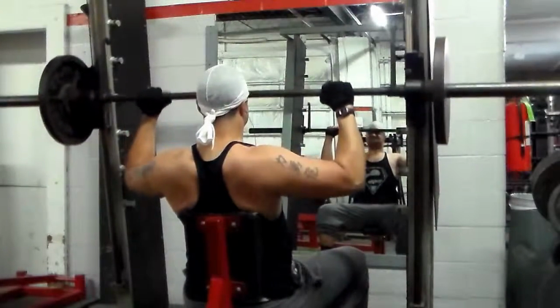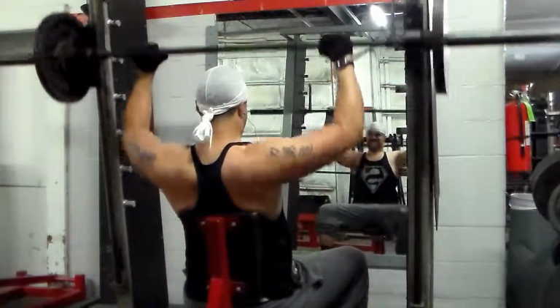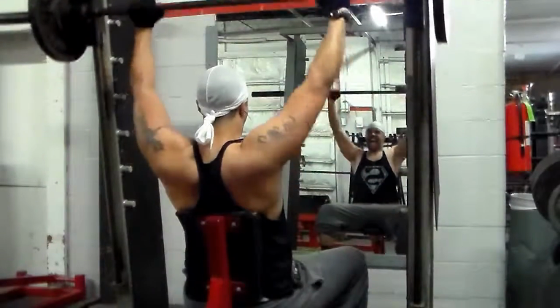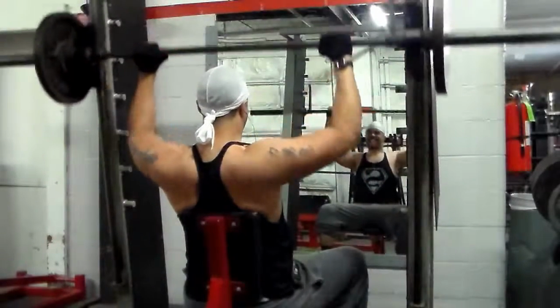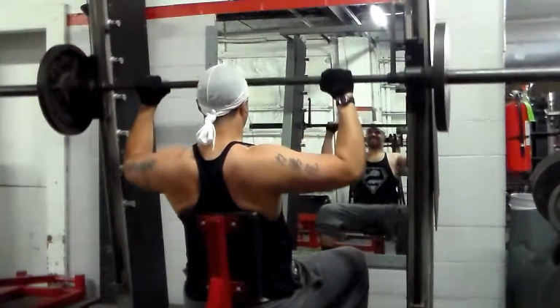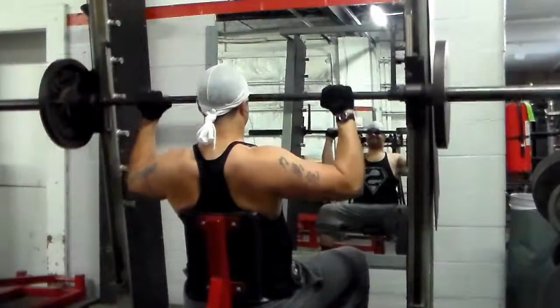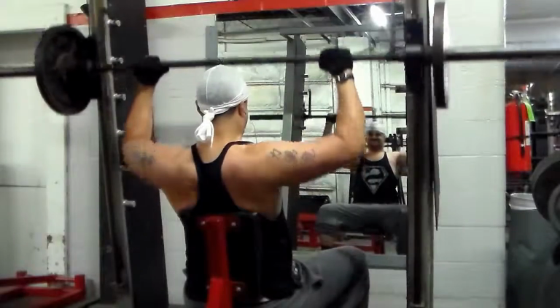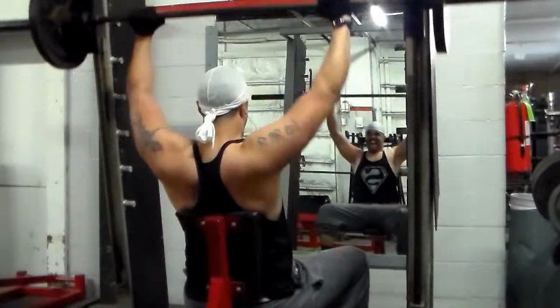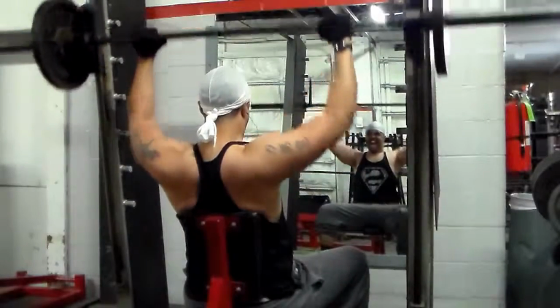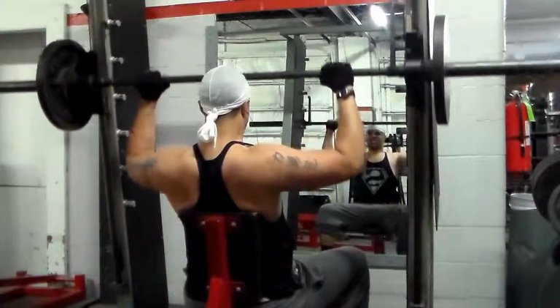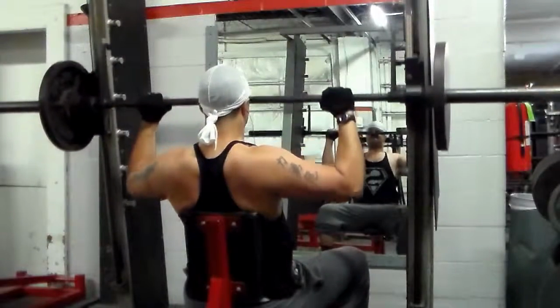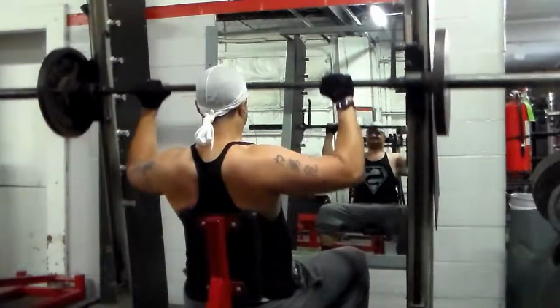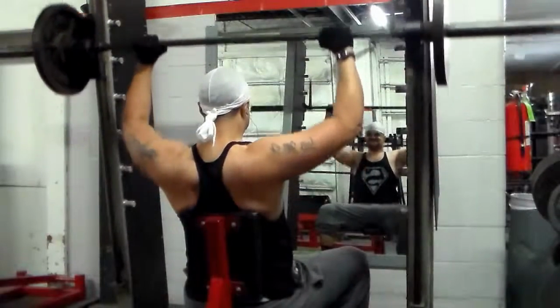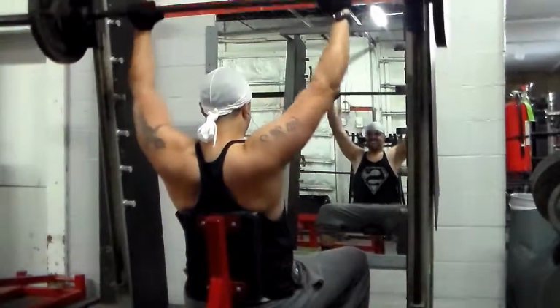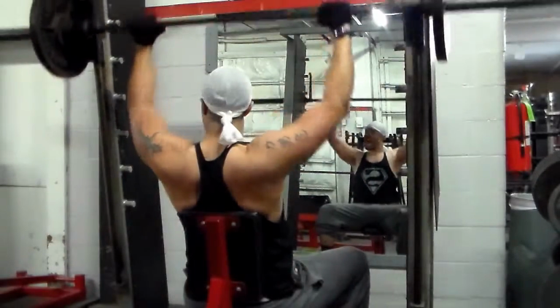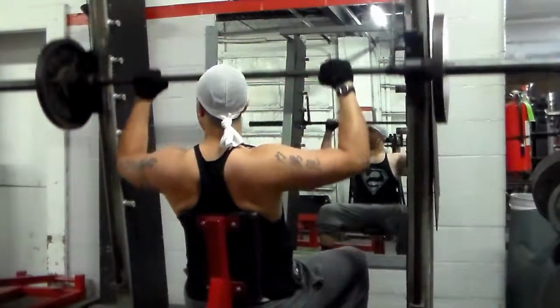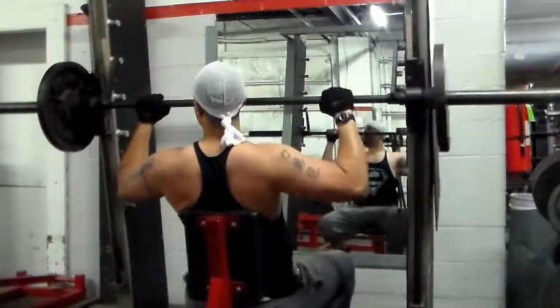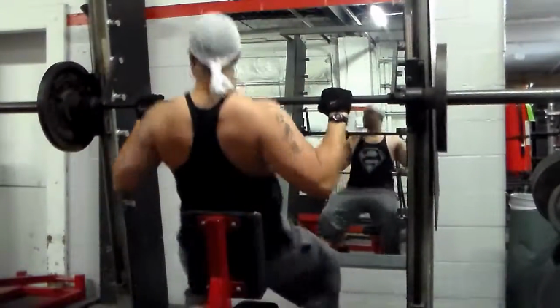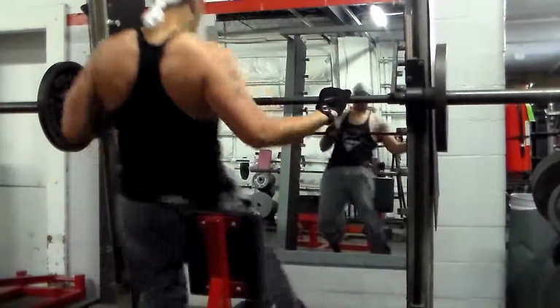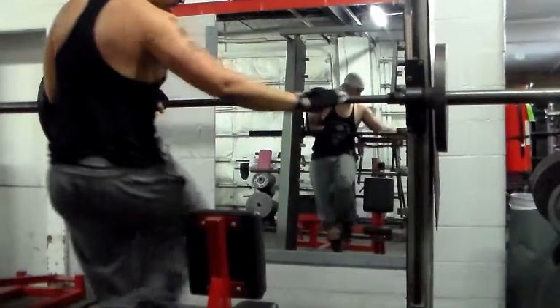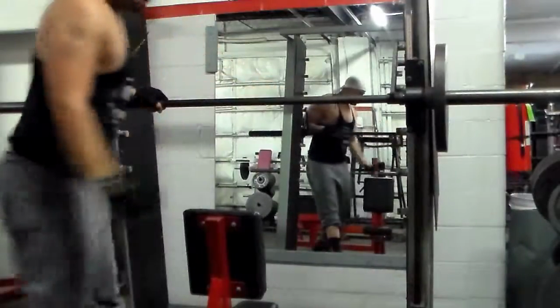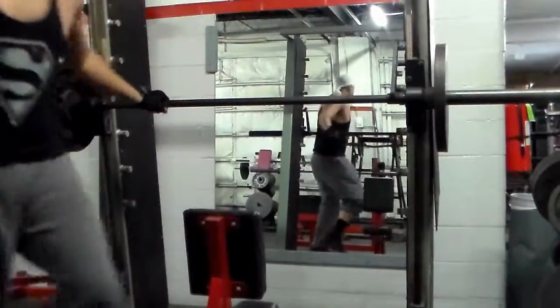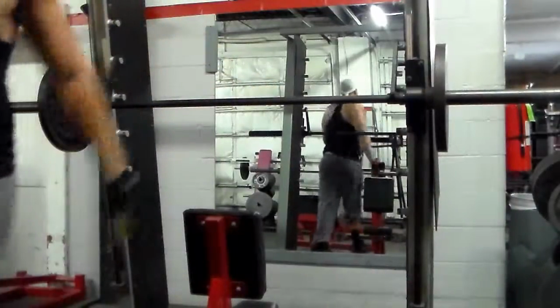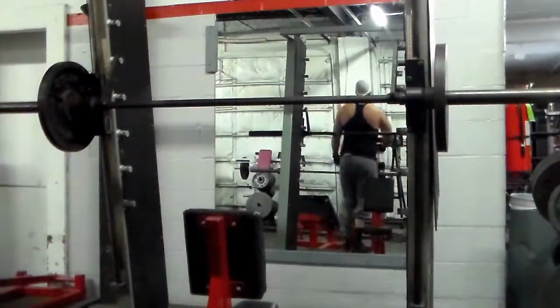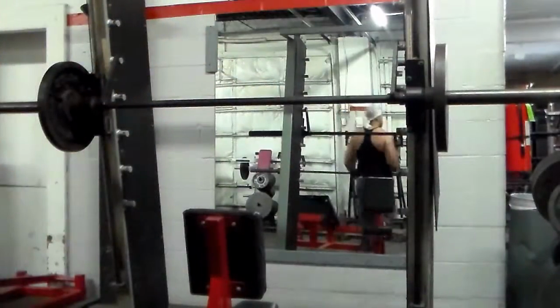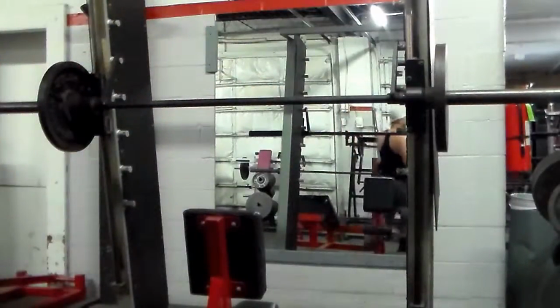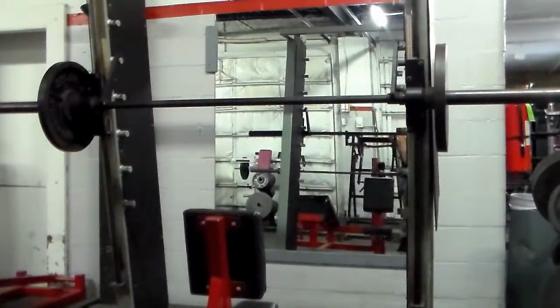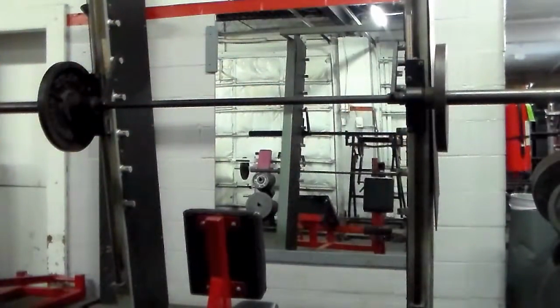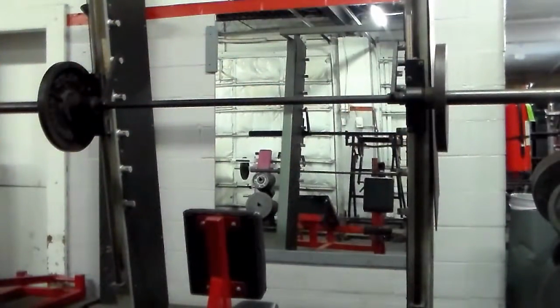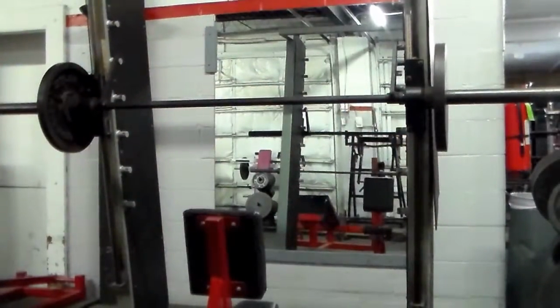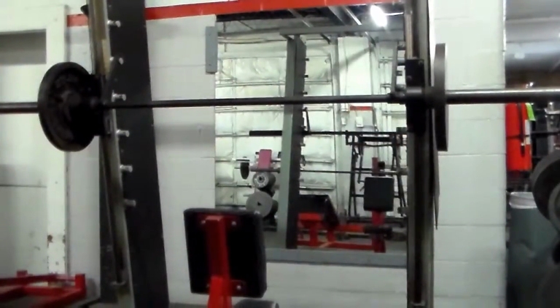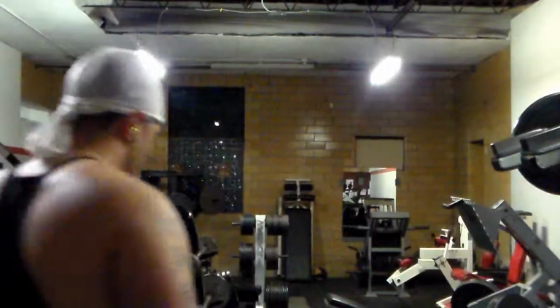With this exercise I did increase in strength, but I didn't — I didn't. It's the third and final set, I did 12 reps, and I rested two minutes between each set.